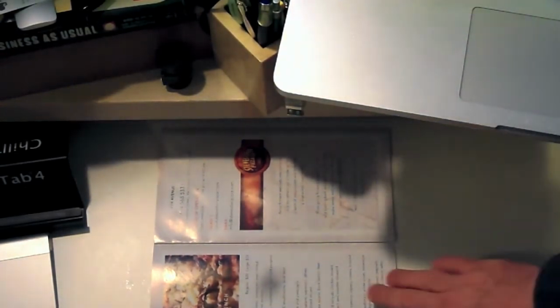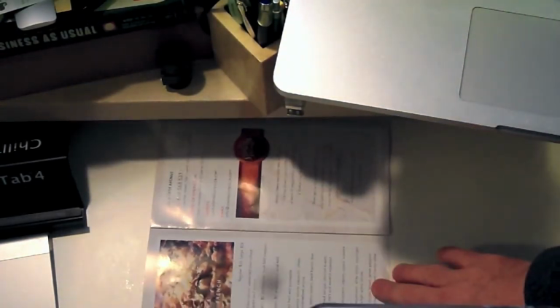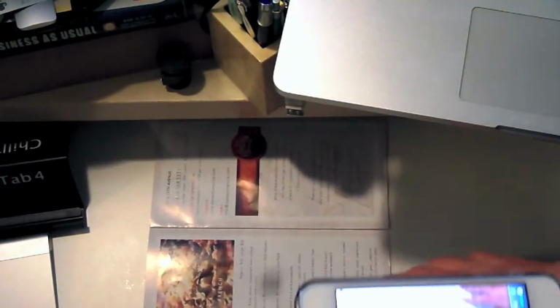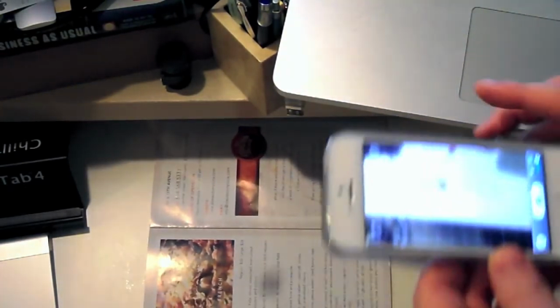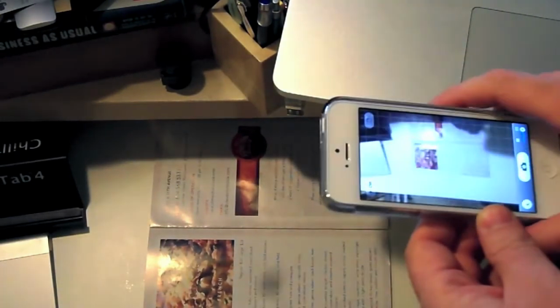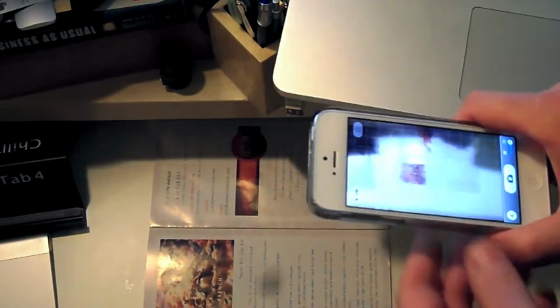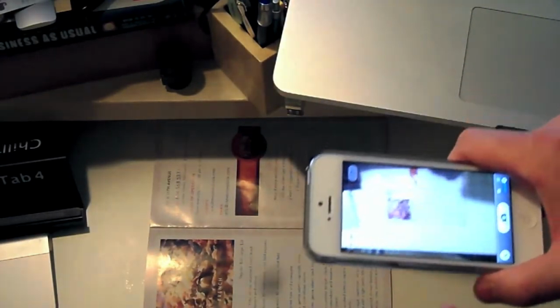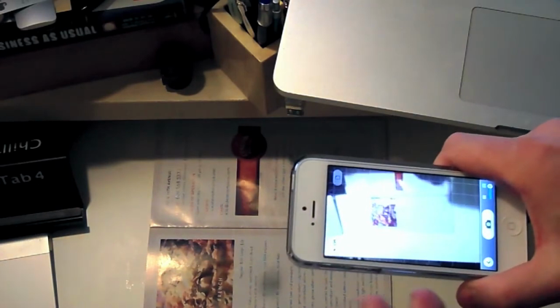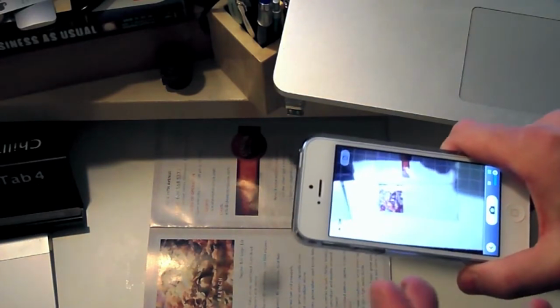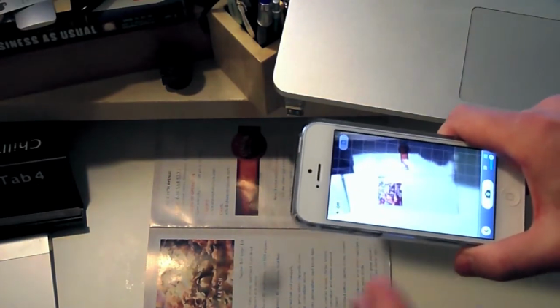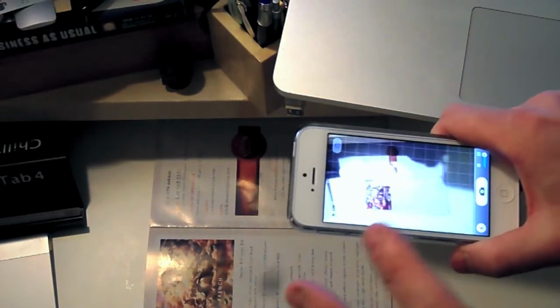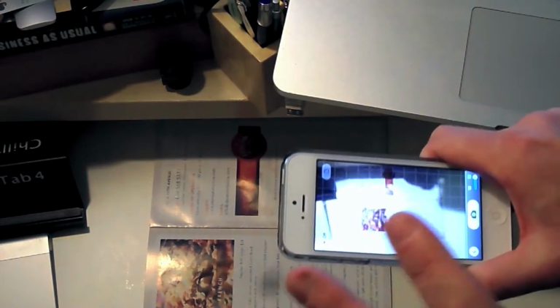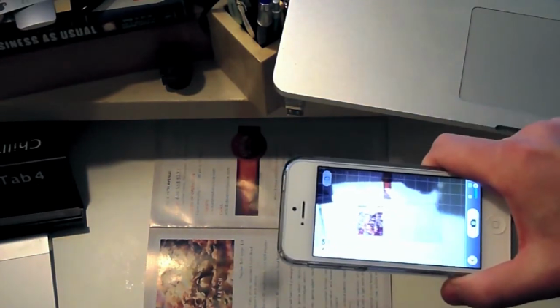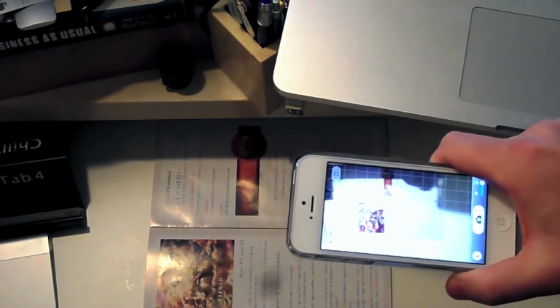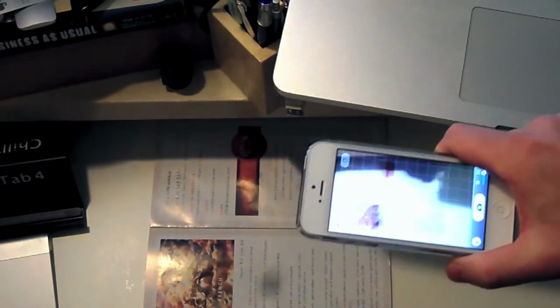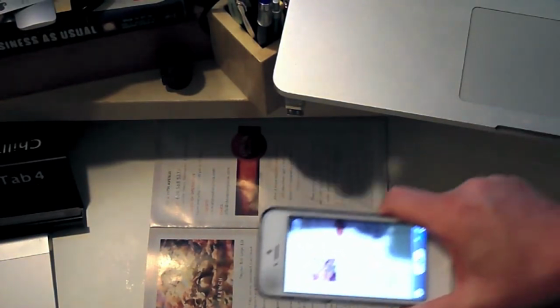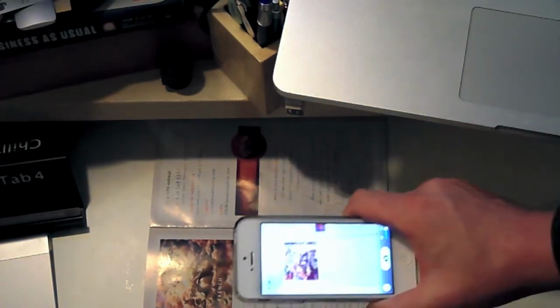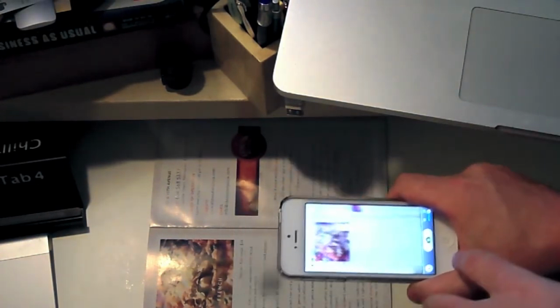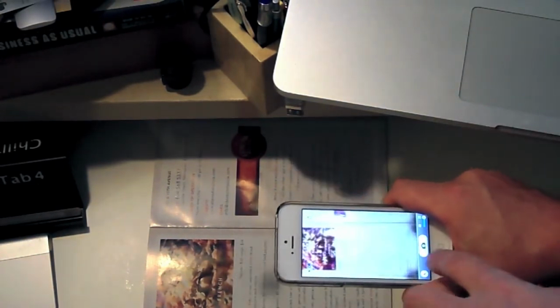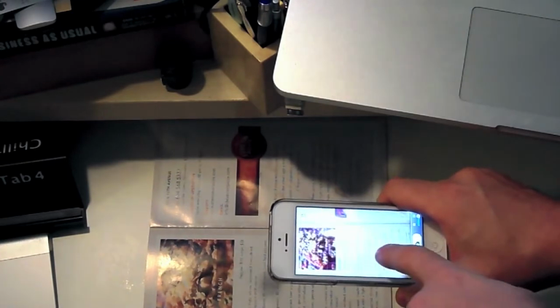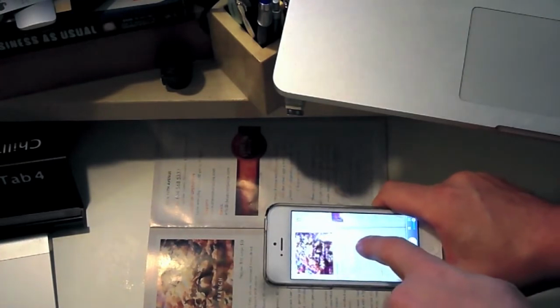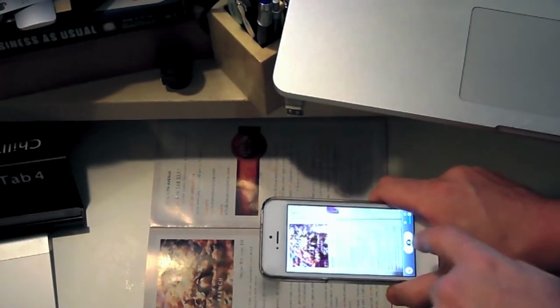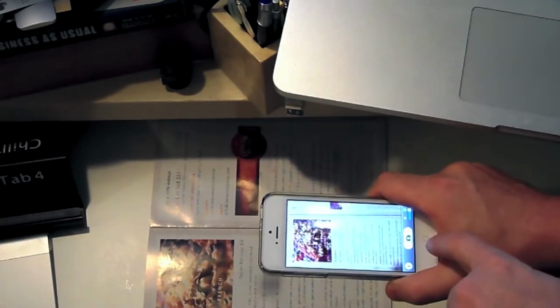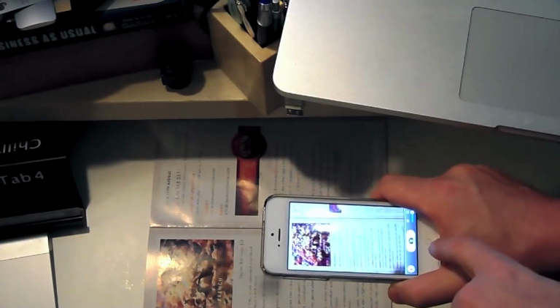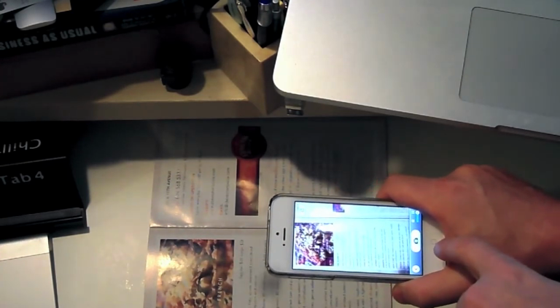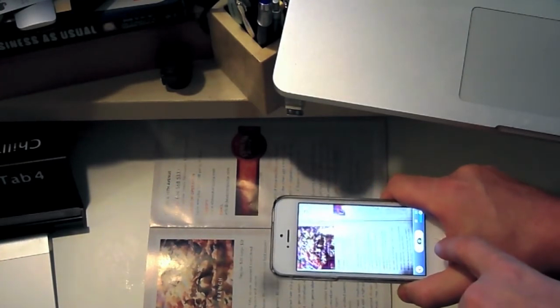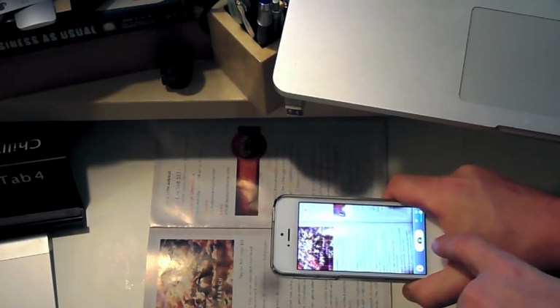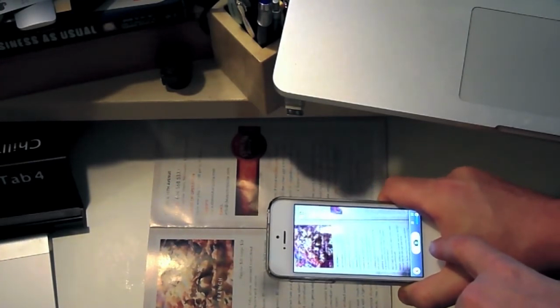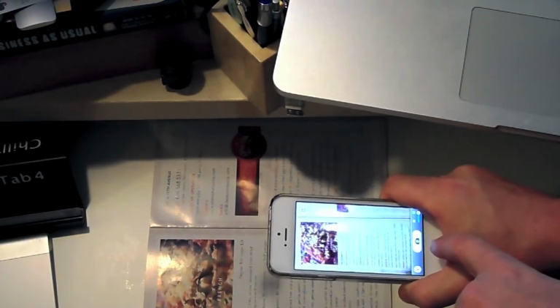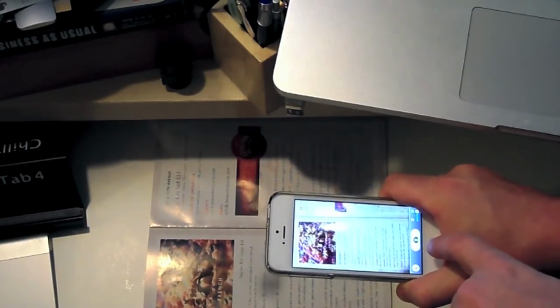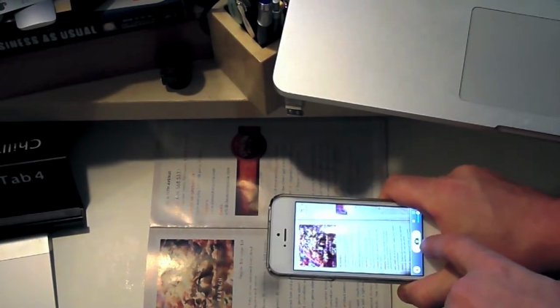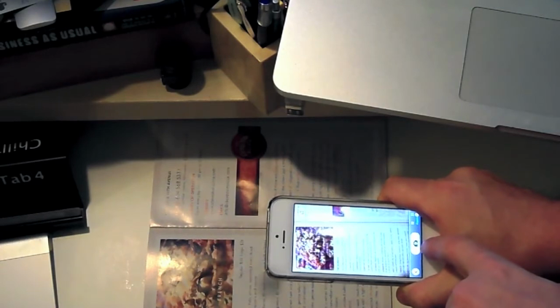I'm doing it in my office, where the light isn't awesome and all that, because probably that's where you would do a lot of scans. So I've got this pizza menu here, and we're going to pretend that it's a receipt.